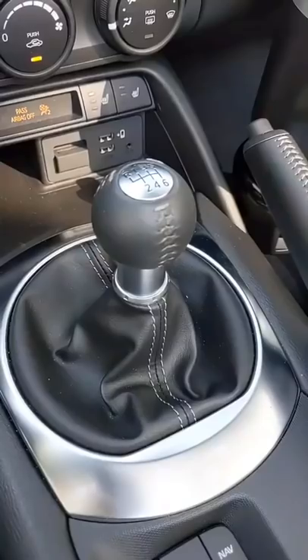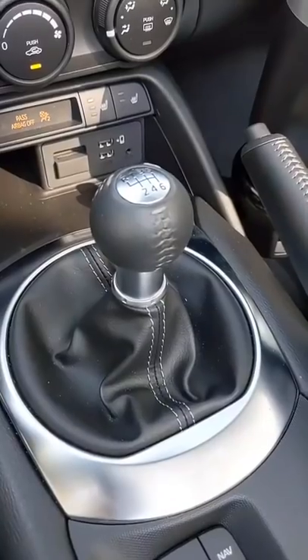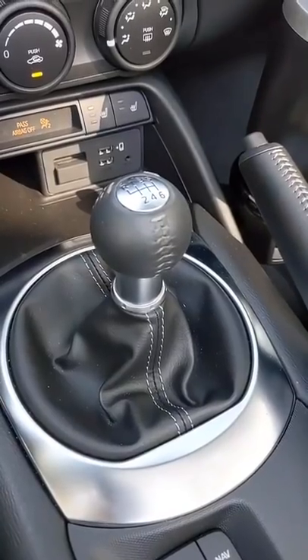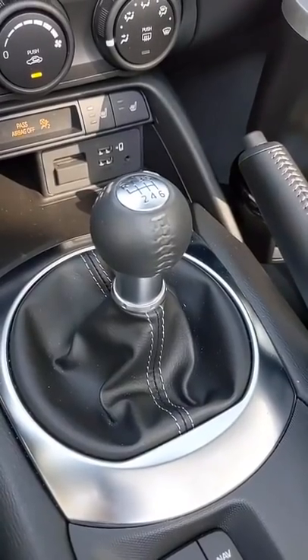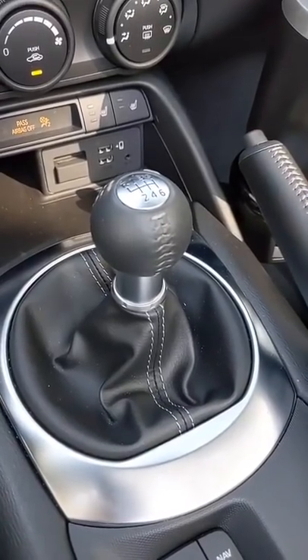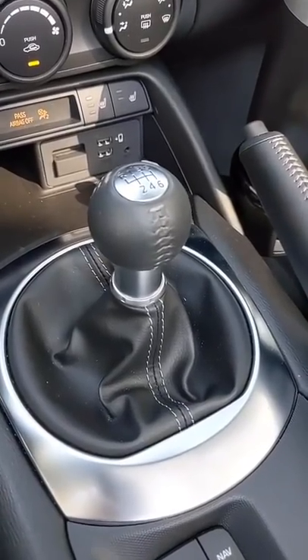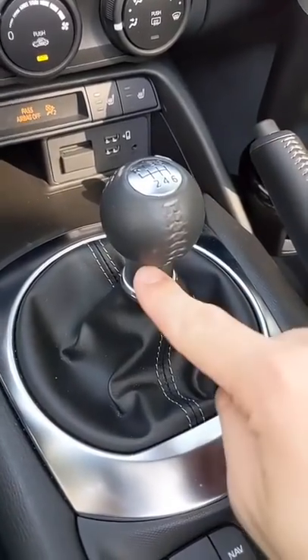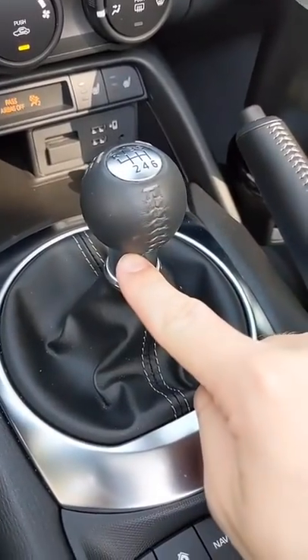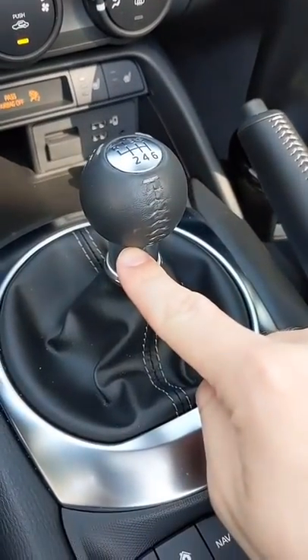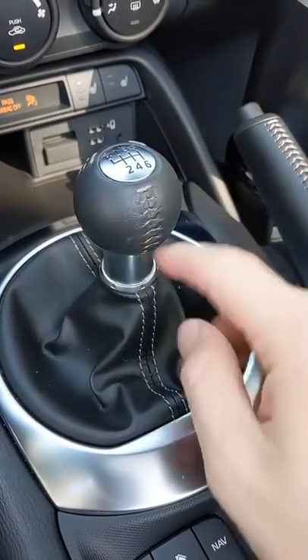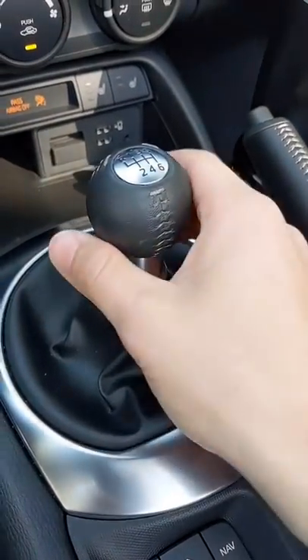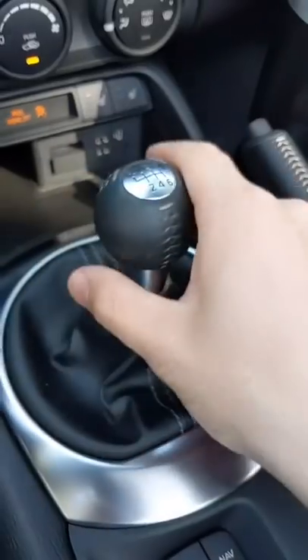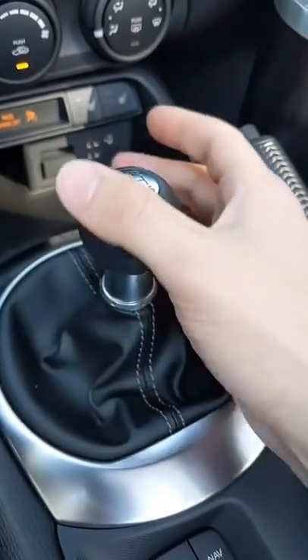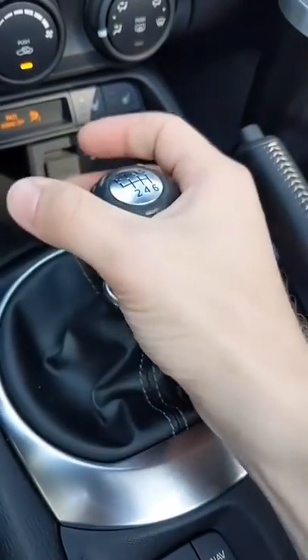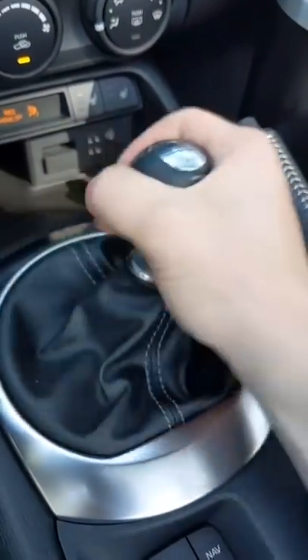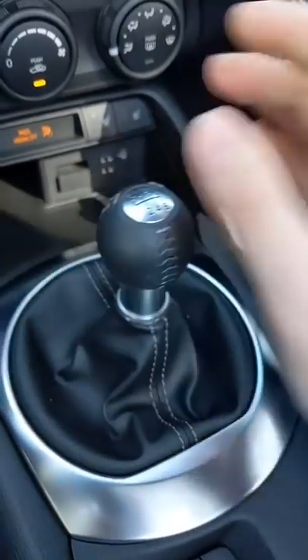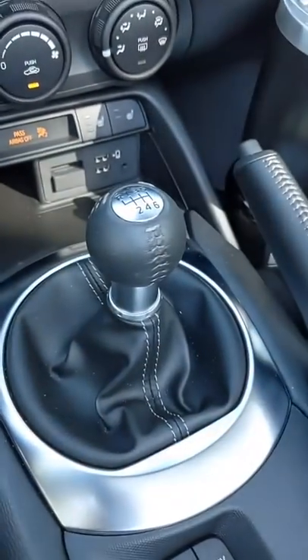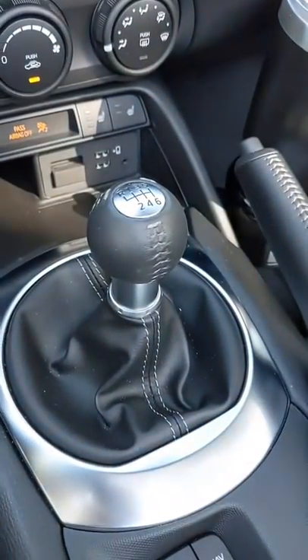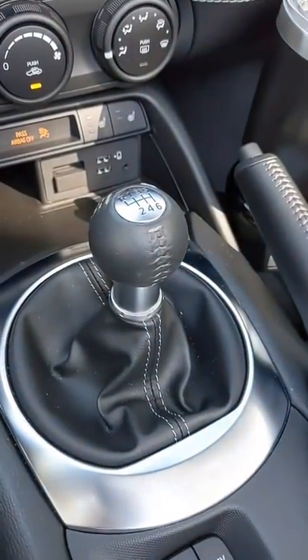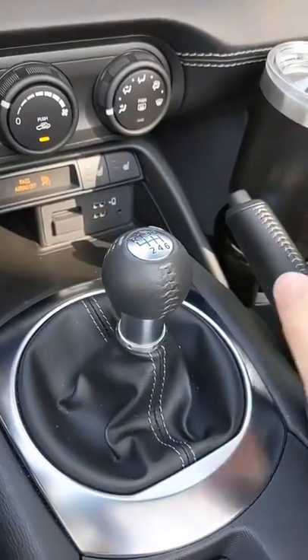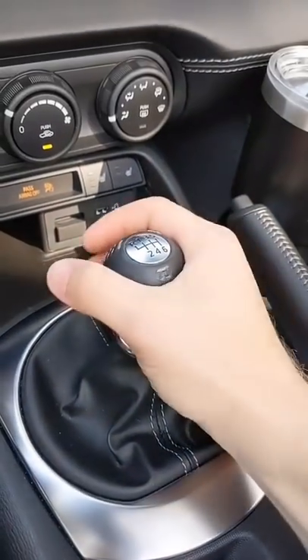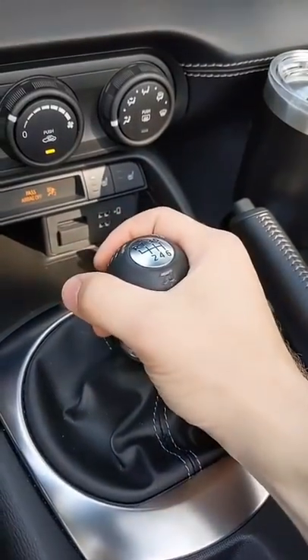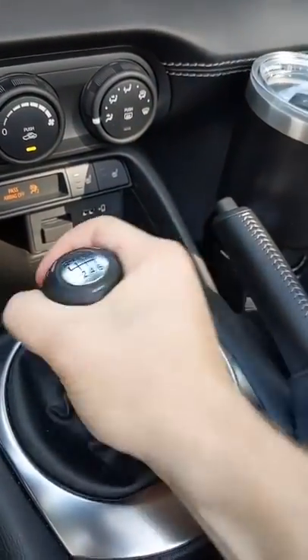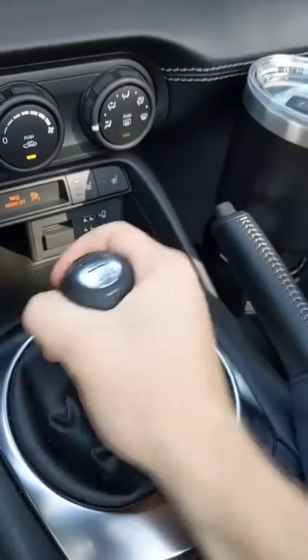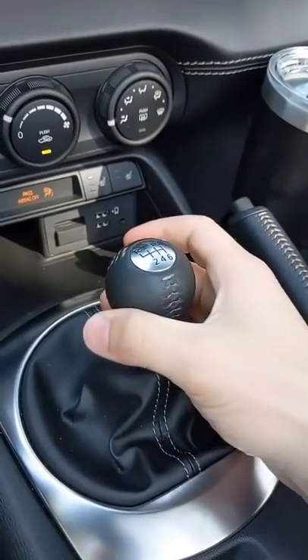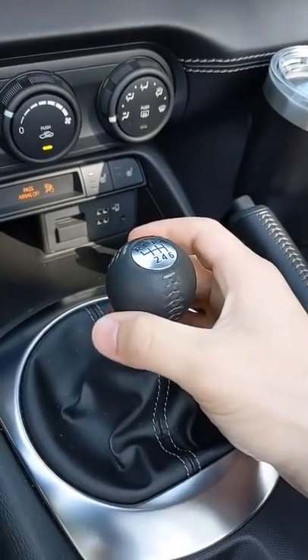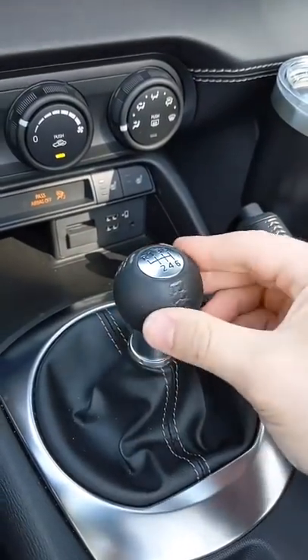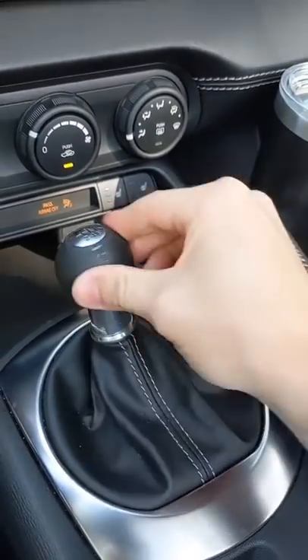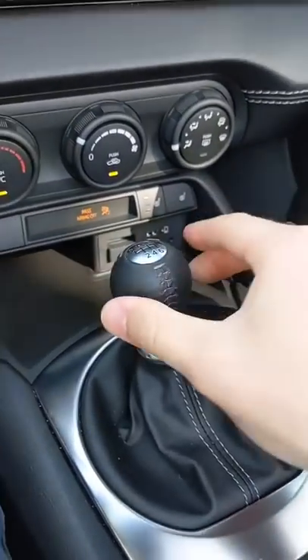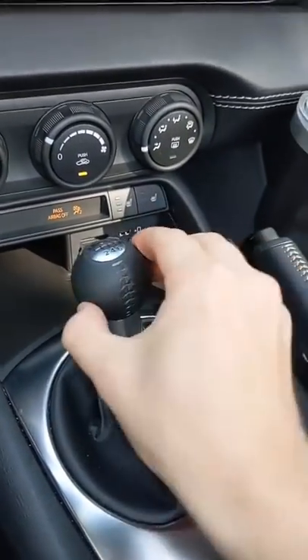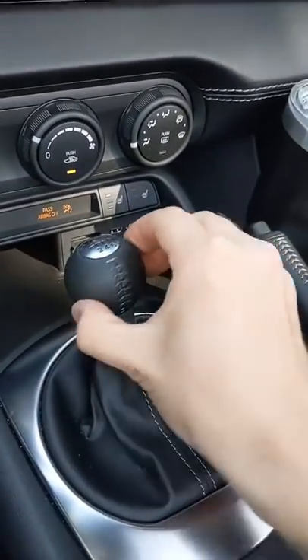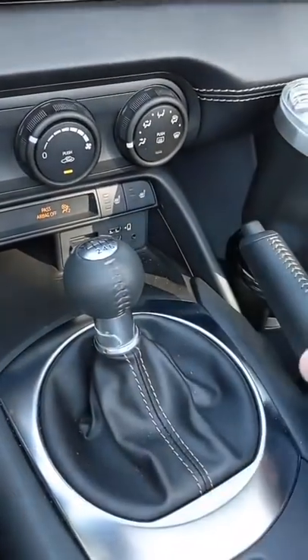The most important thing you always want to remember about driving a manual transmission car is that when you're not moving, you need to either be in neutral or have your foot on the clutch. You can tell you're in neutral if you can shake the gear stick left and right. If you're in gear, it won't shake around as much.